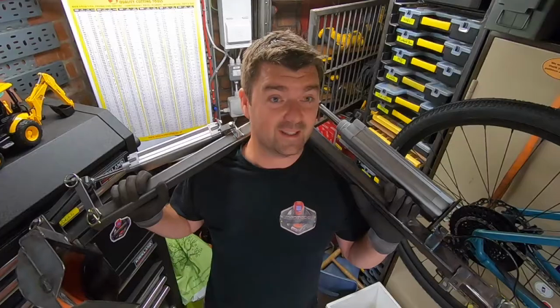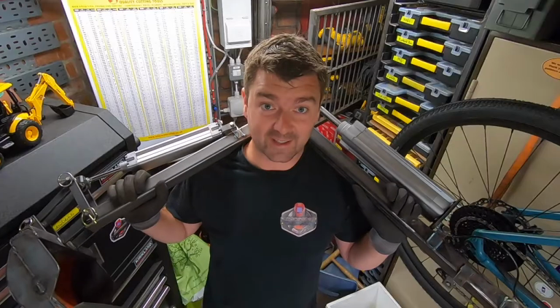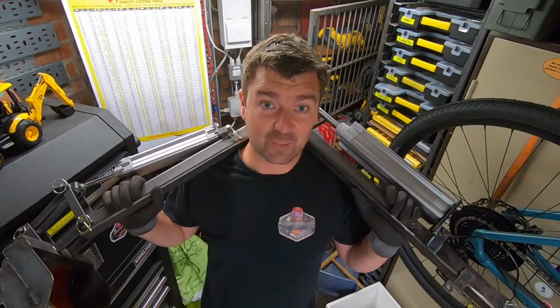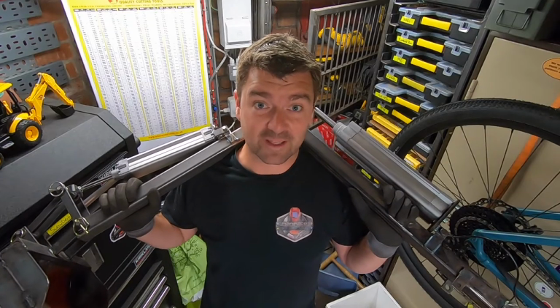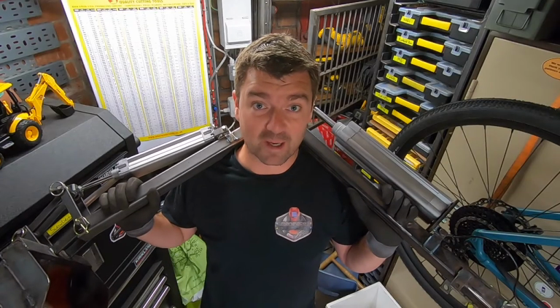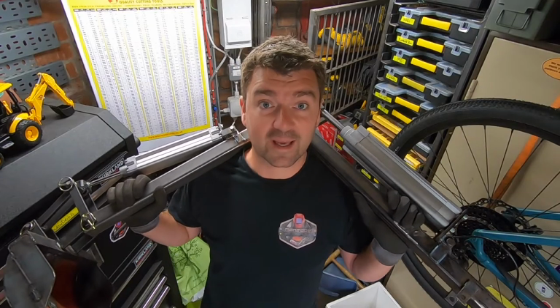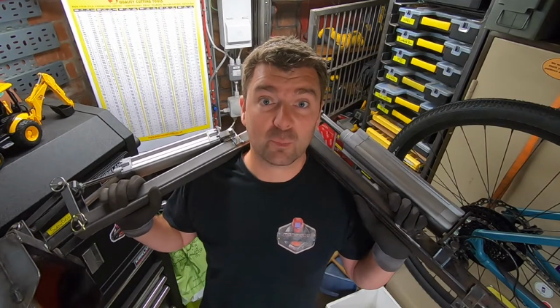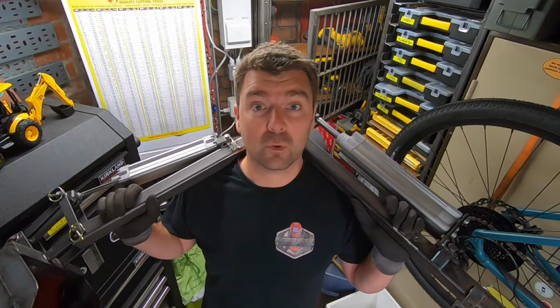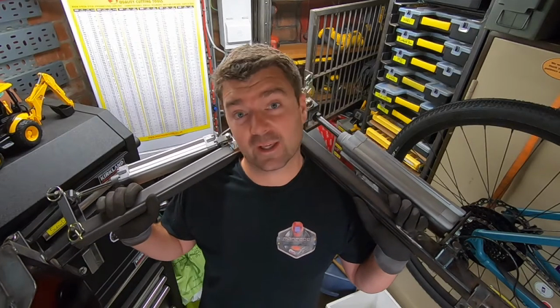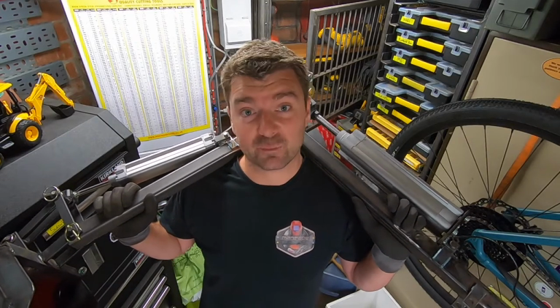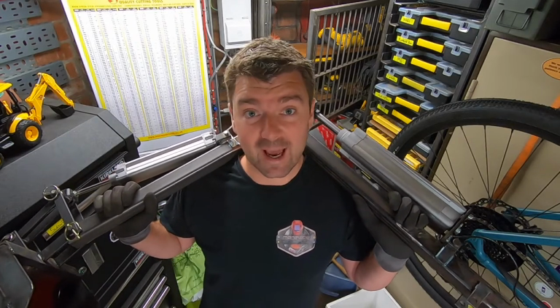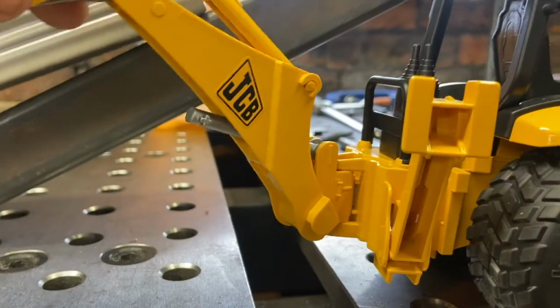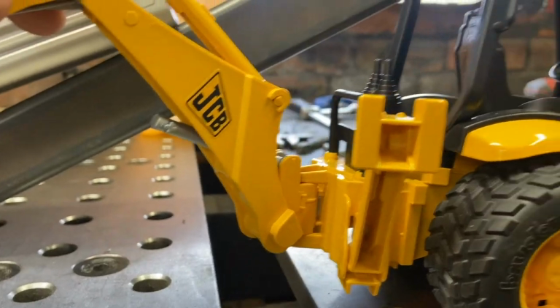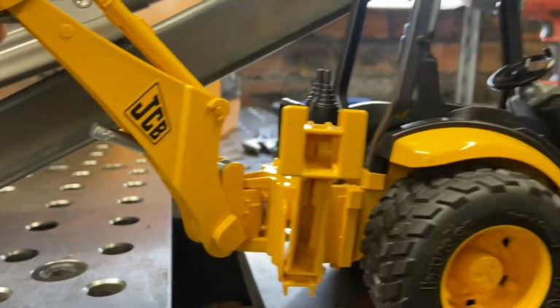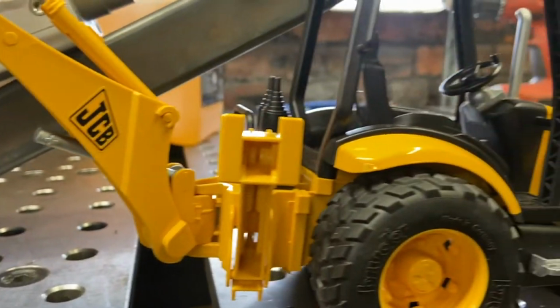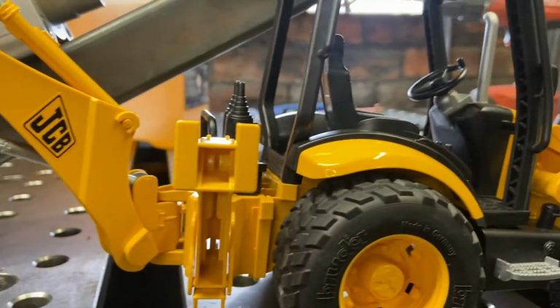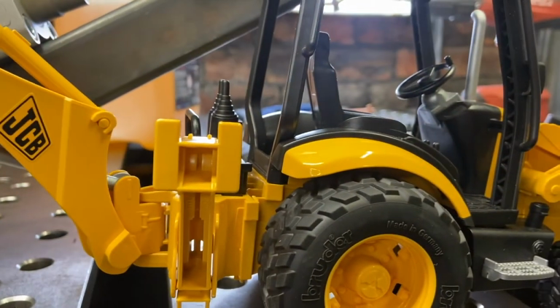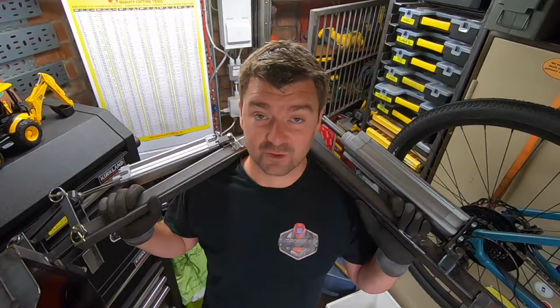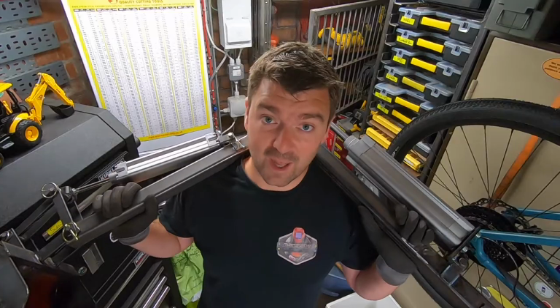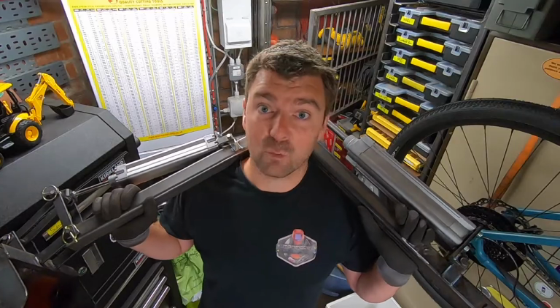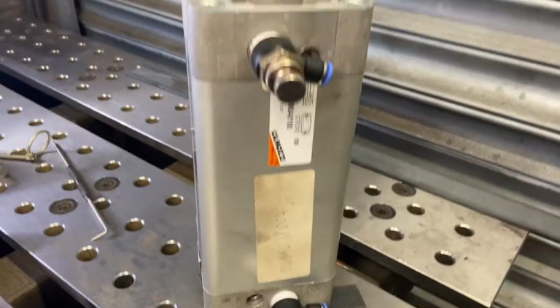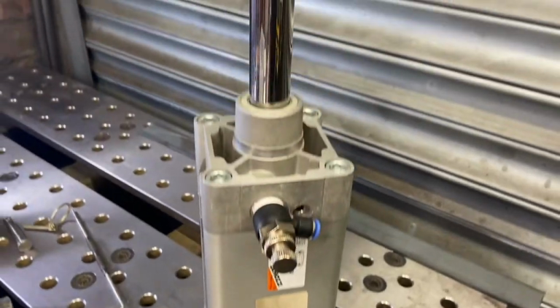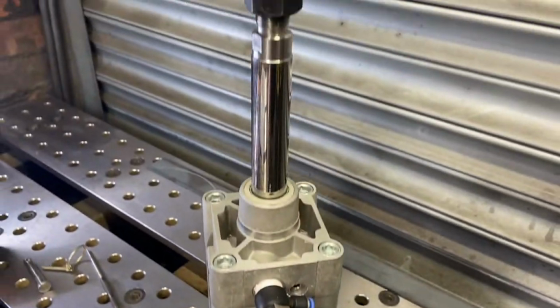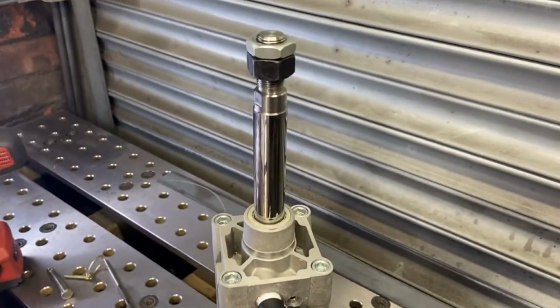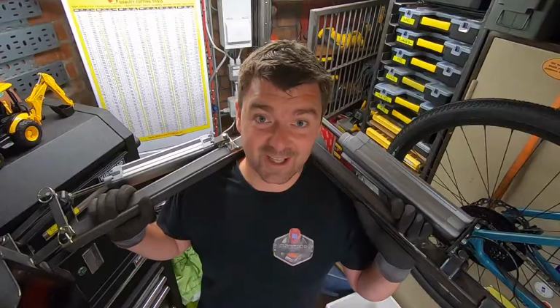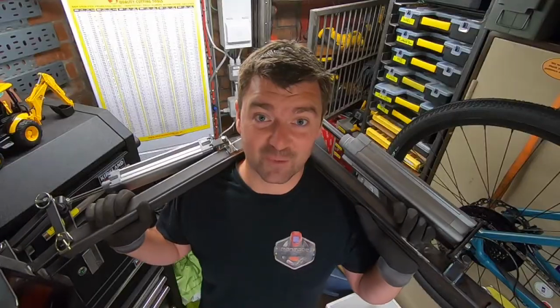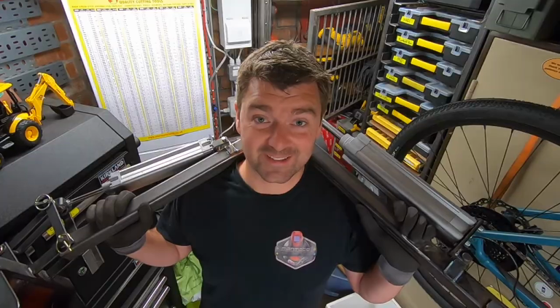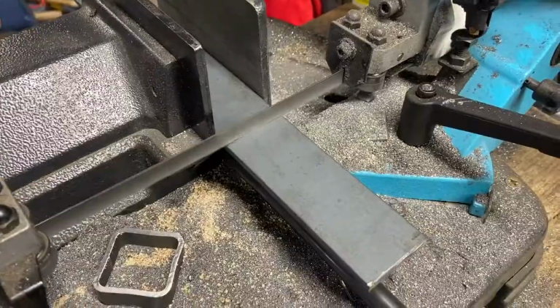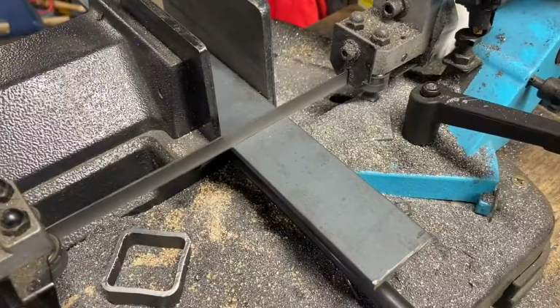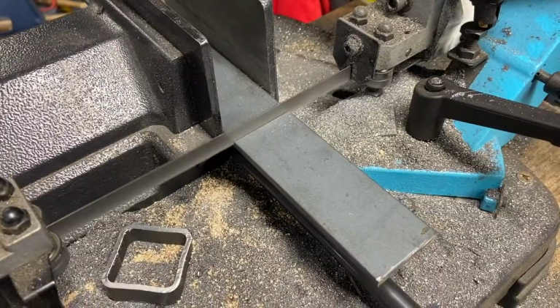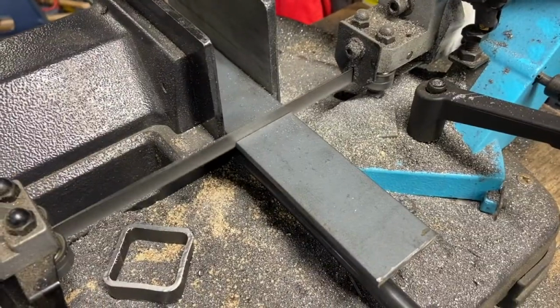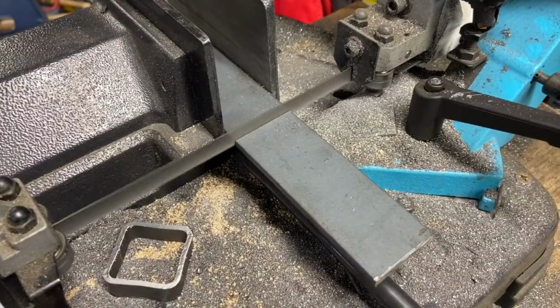It's starting to get a bit heavy now, mind. Next up, we're going to connect this main arm to the body or cab of the digger. And to do that, we're going to use this beast. Let's get on with it.